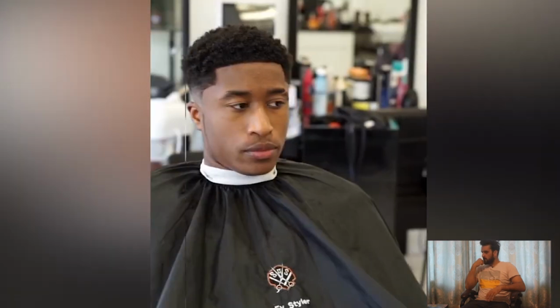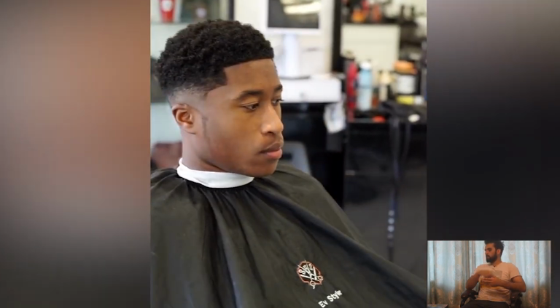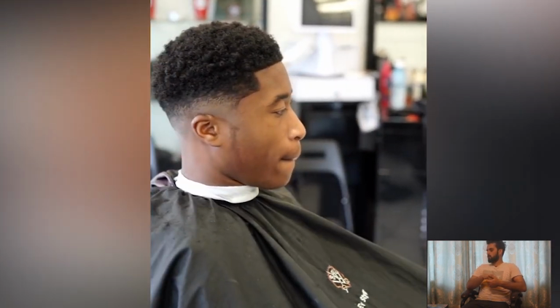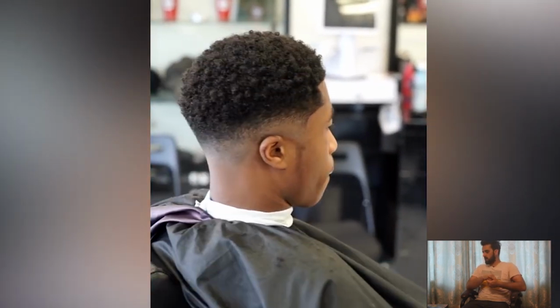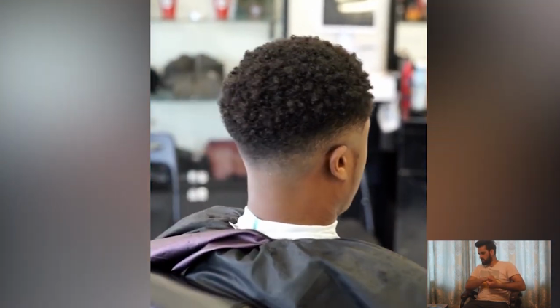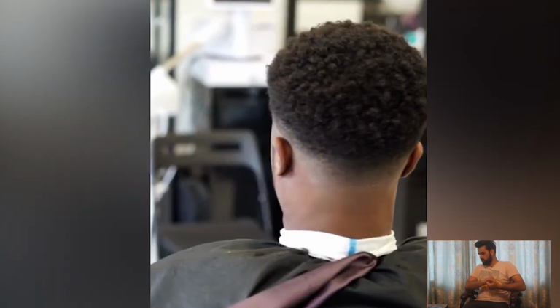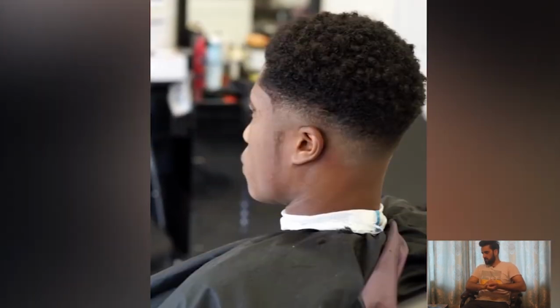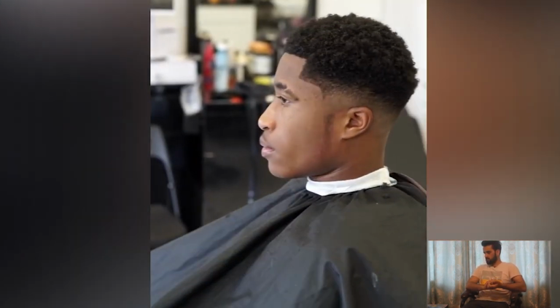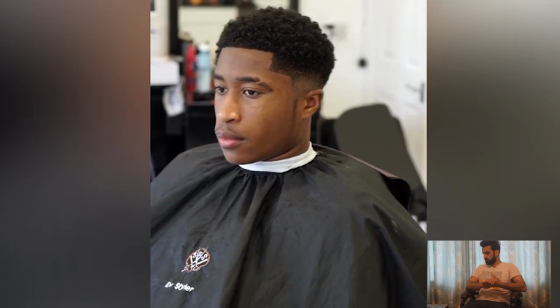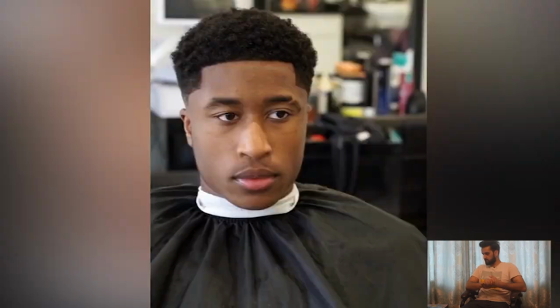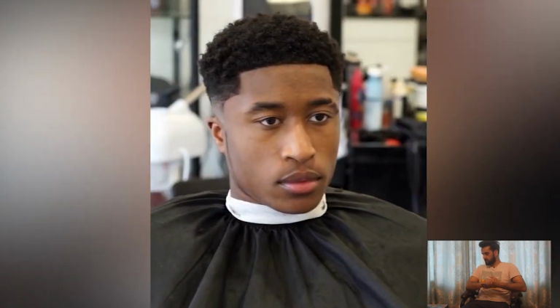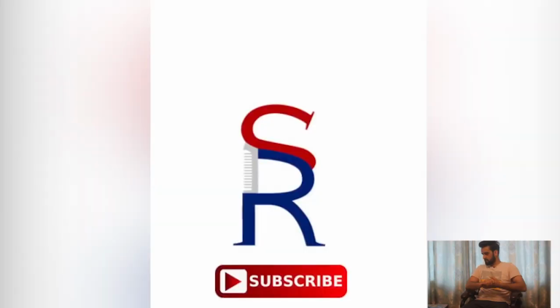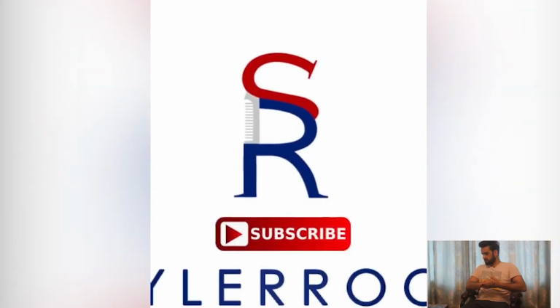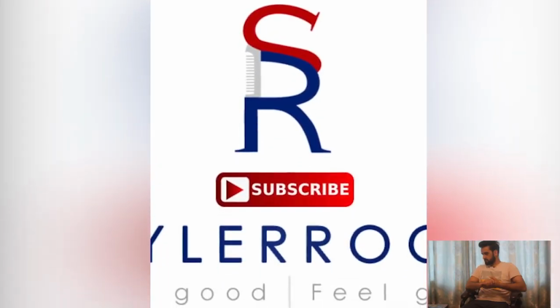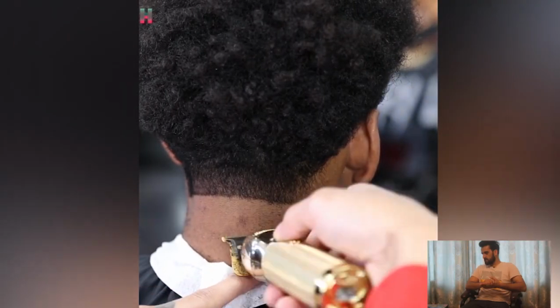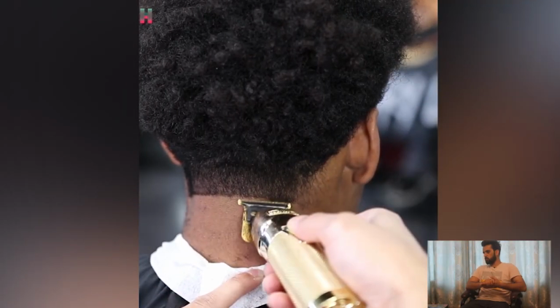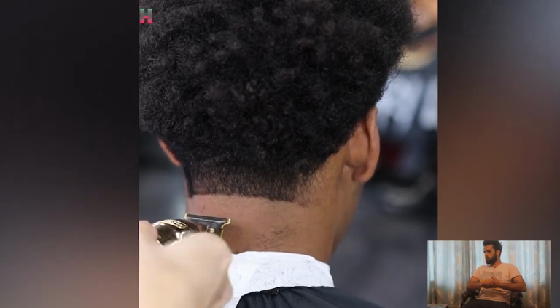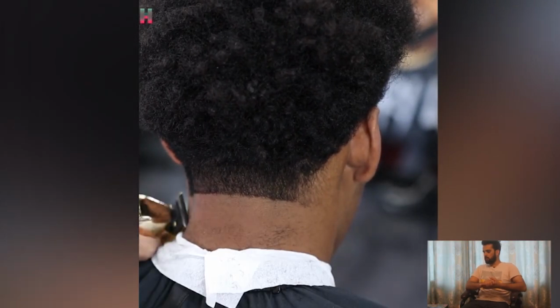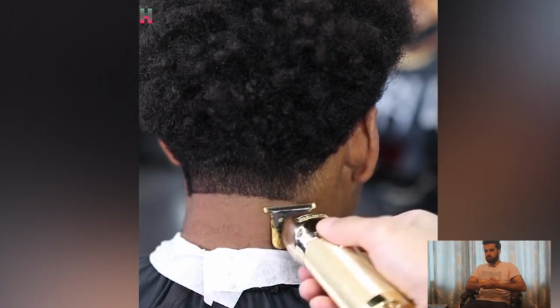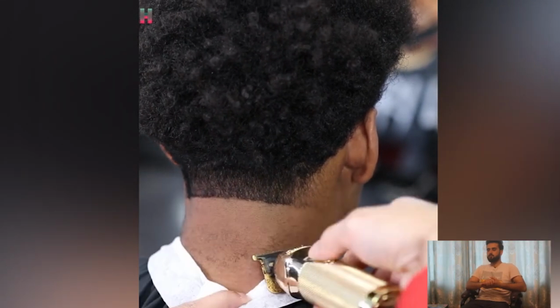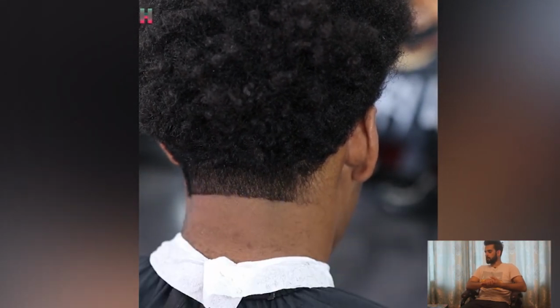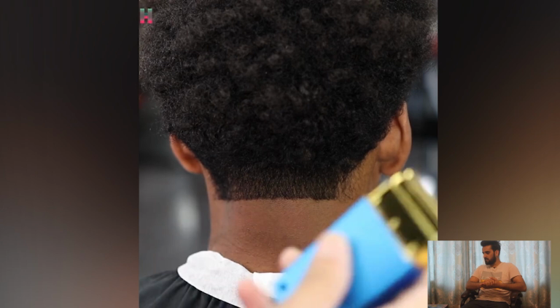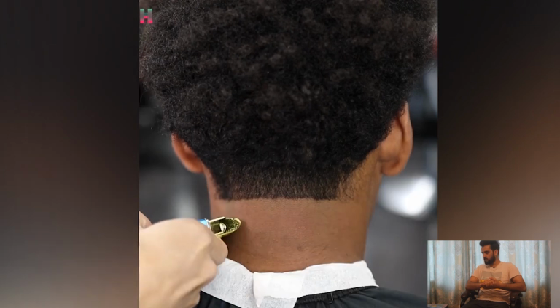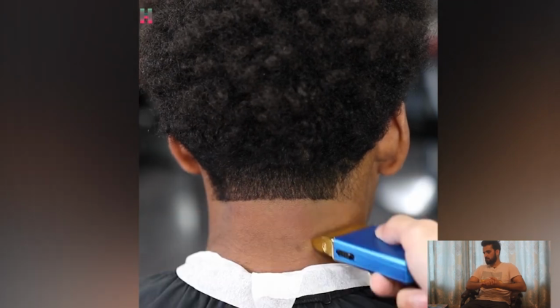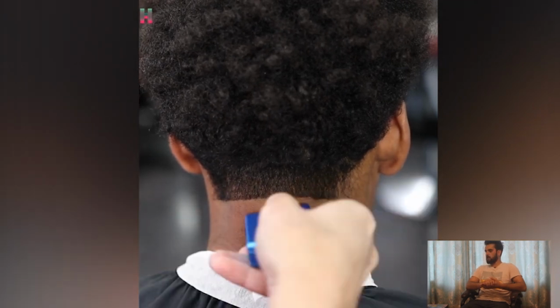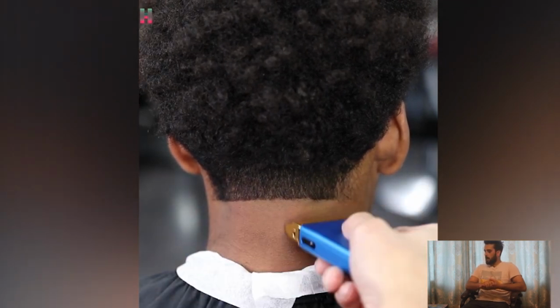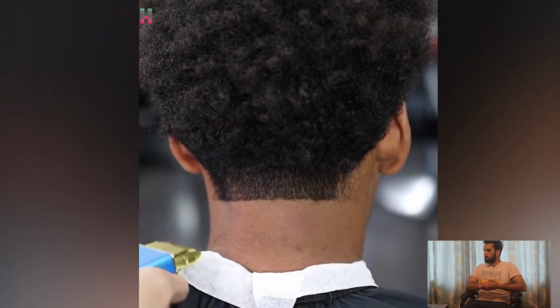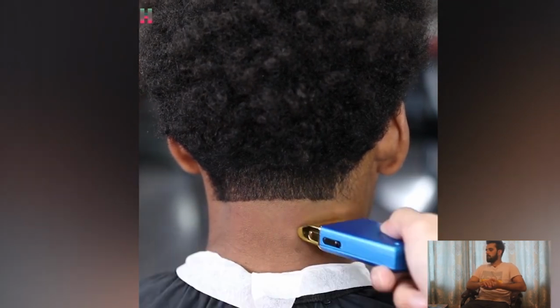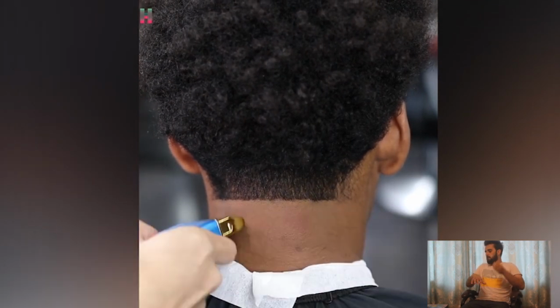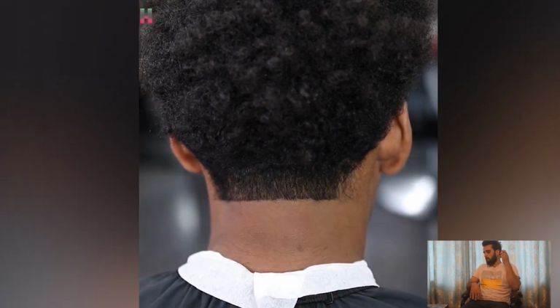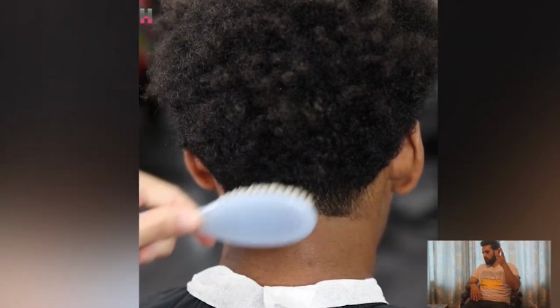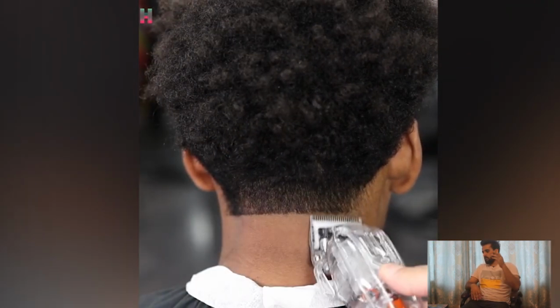Before and after transformation — the blow drop with twist. That haircut was amazing. Moving on to the number 3 haircut.